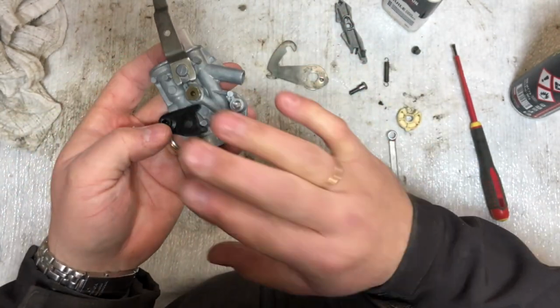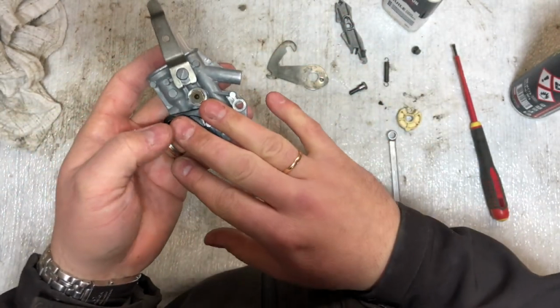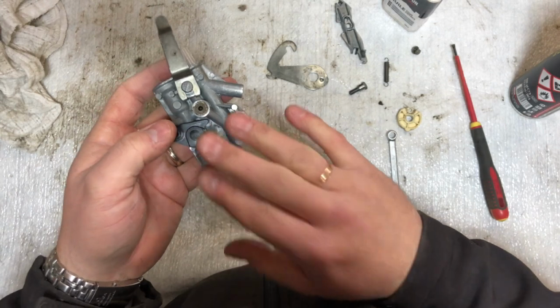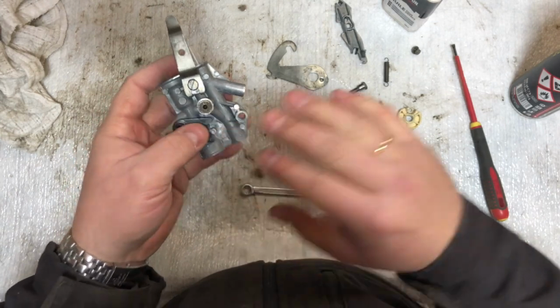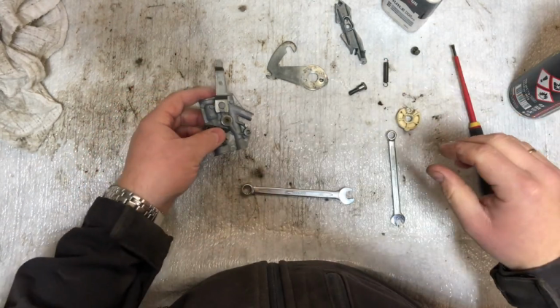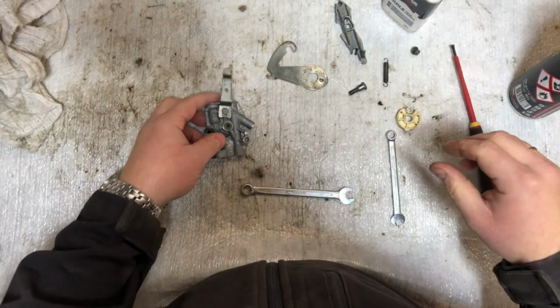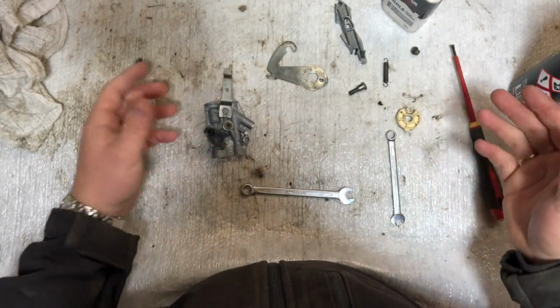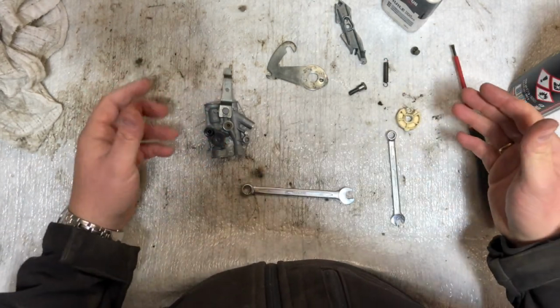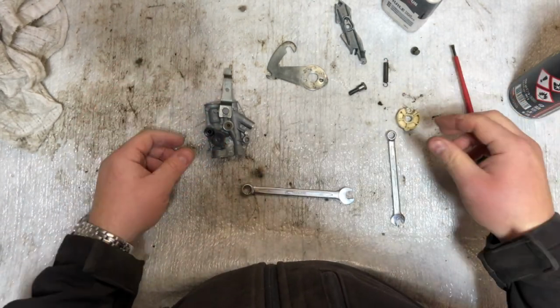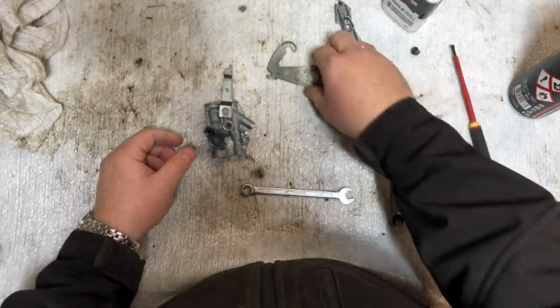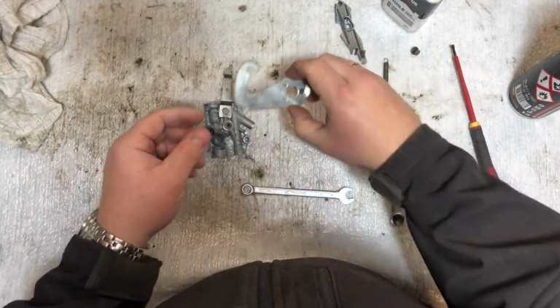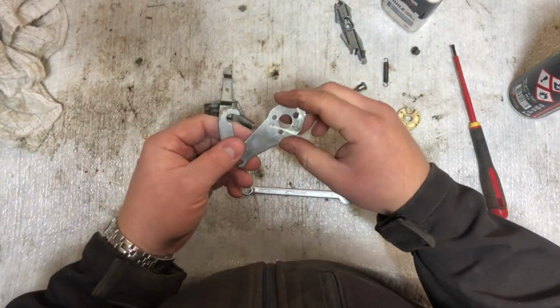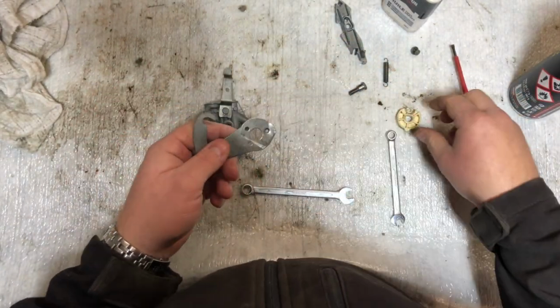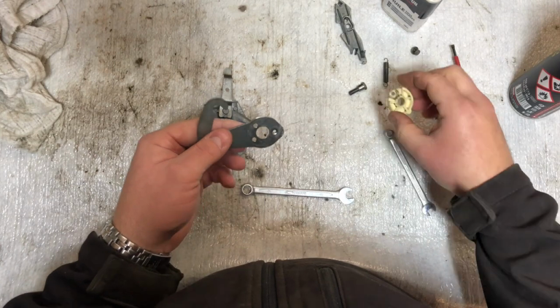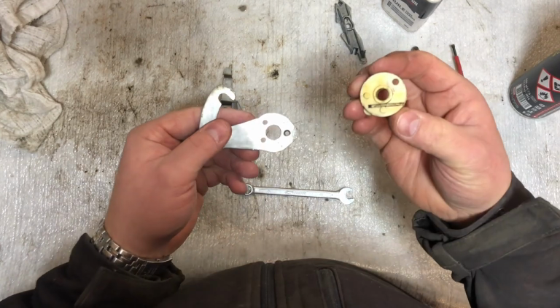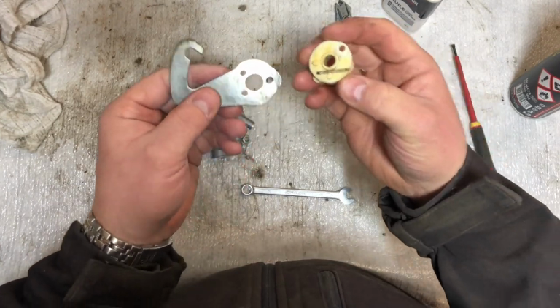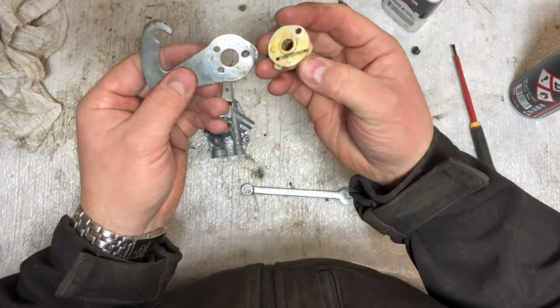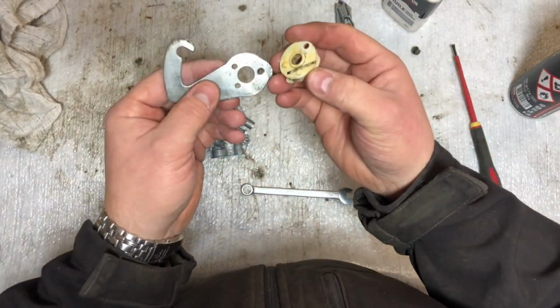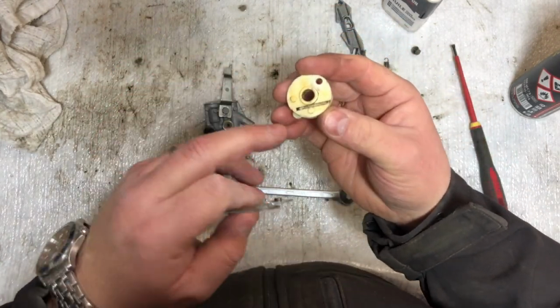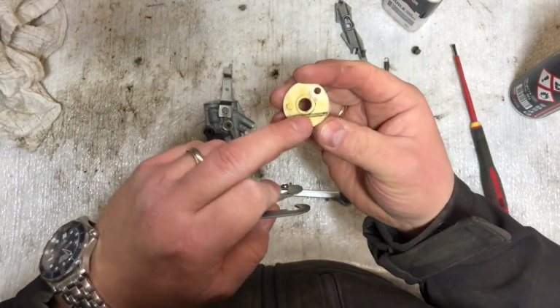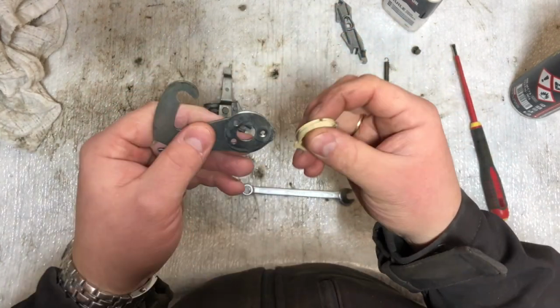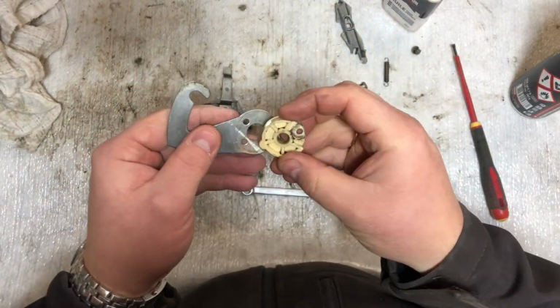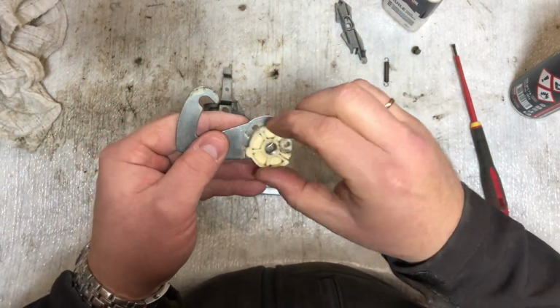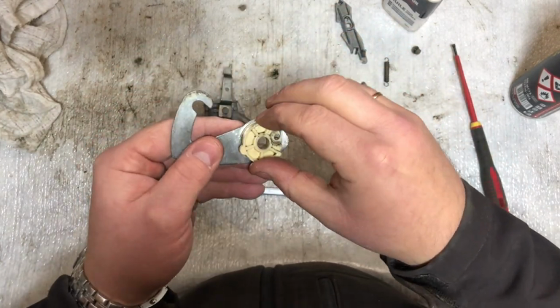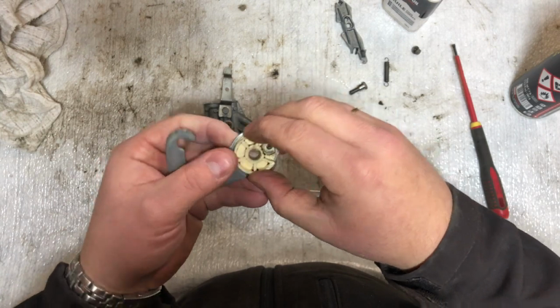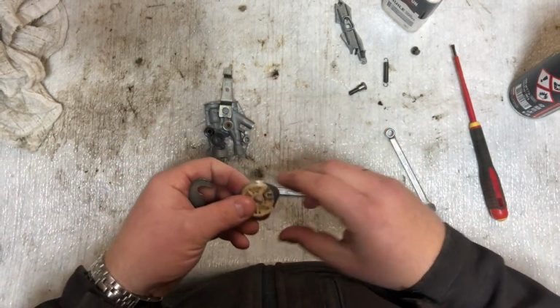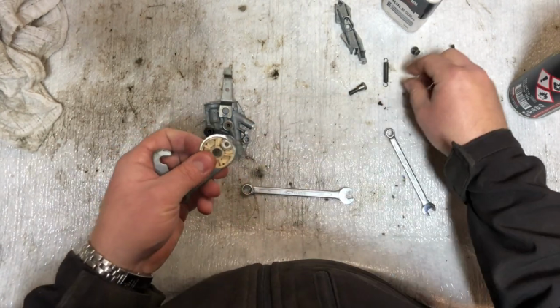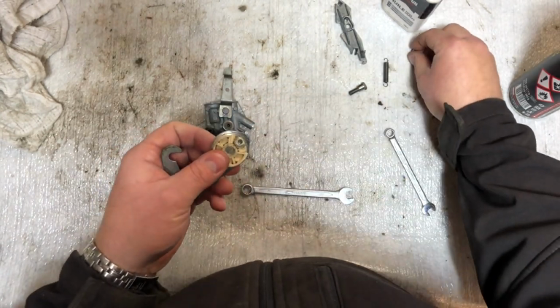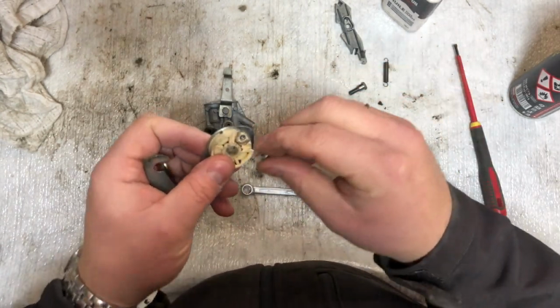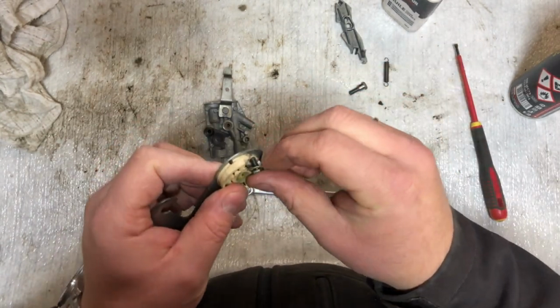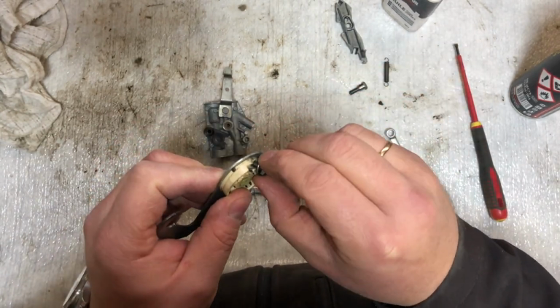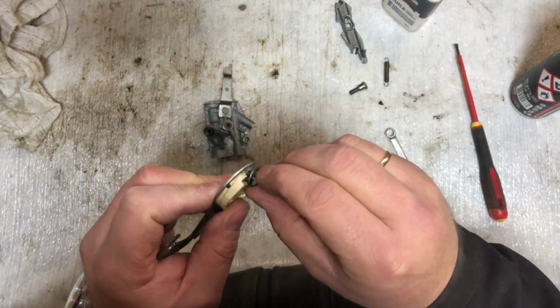The next thing we're going to put on is the arm, and on that we have this little plastic piece. There are two dots here — they need to go into these two holes, and then we can put this one on.